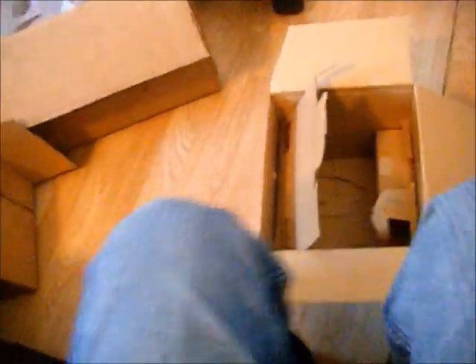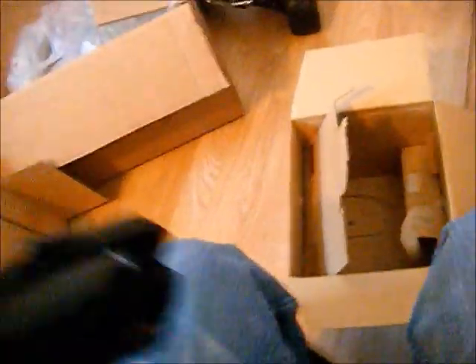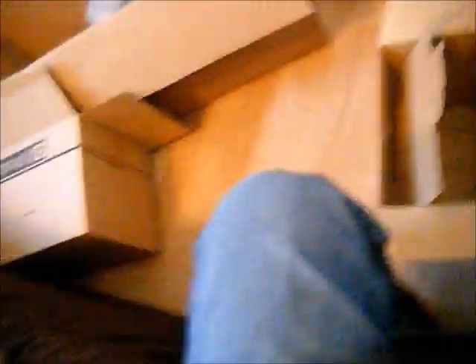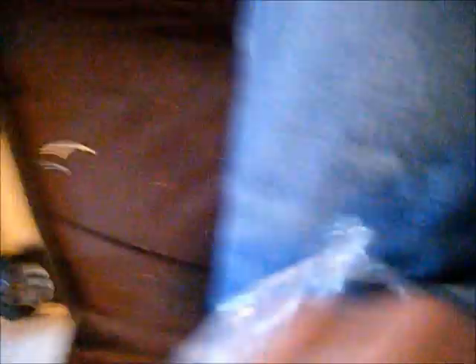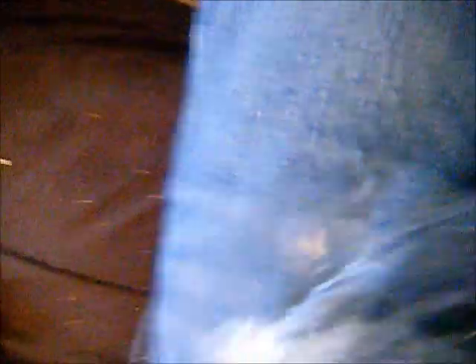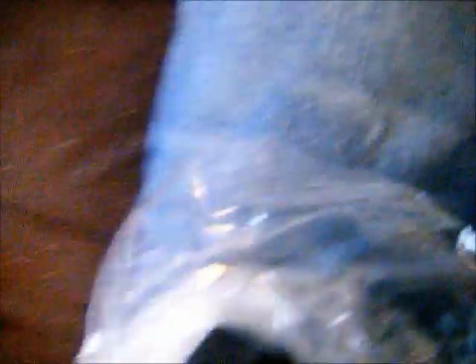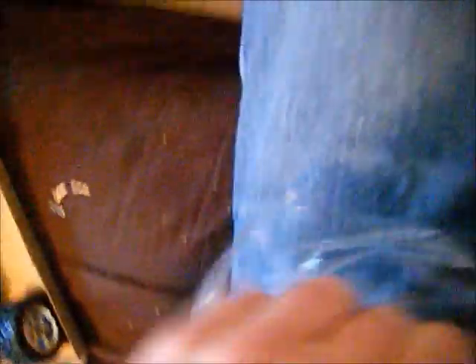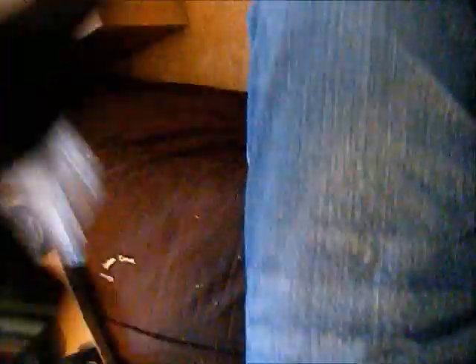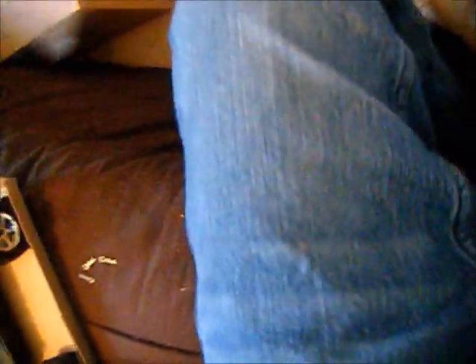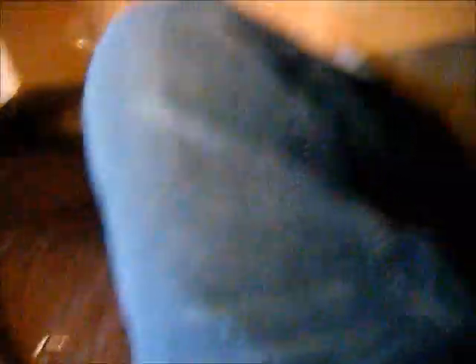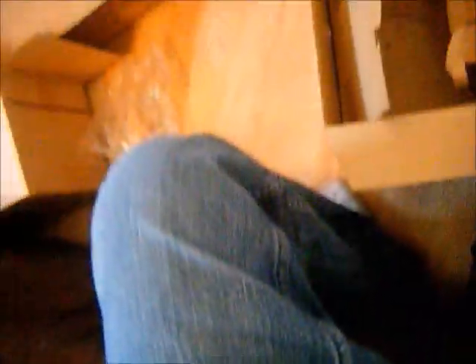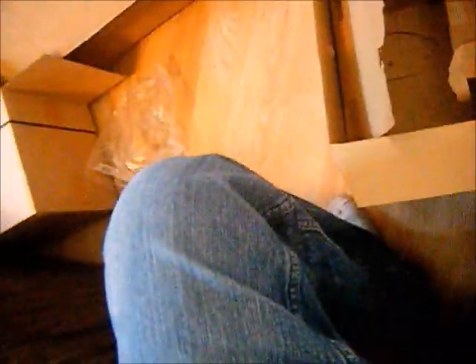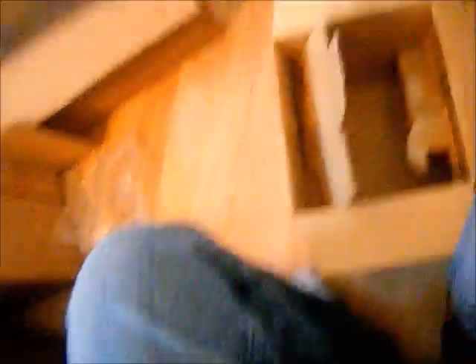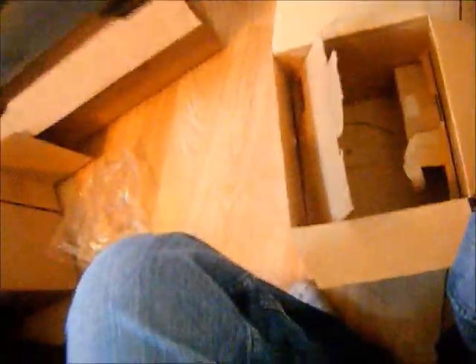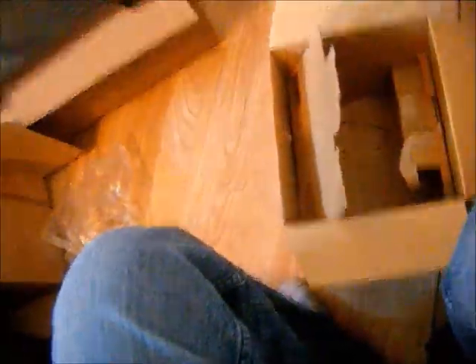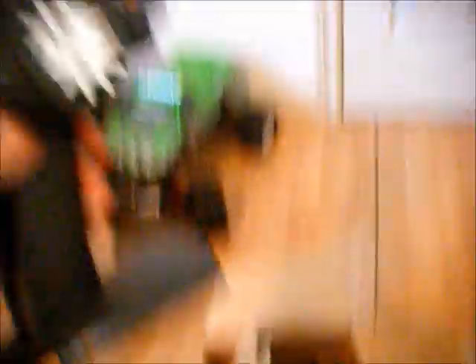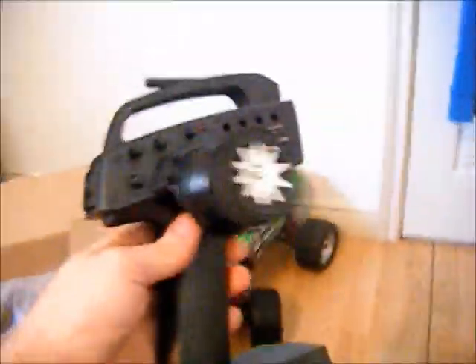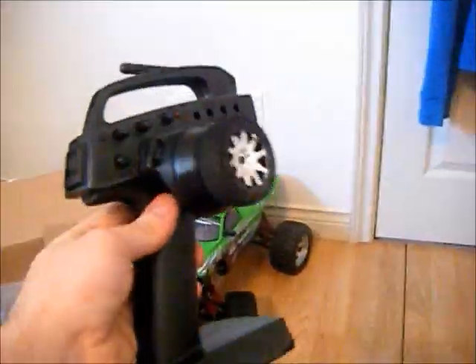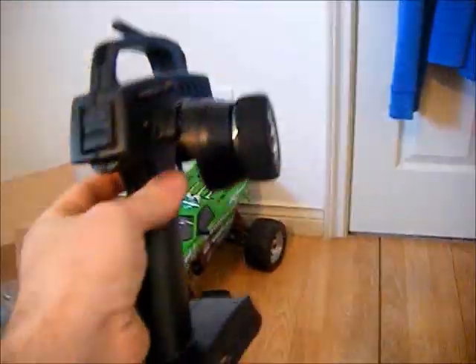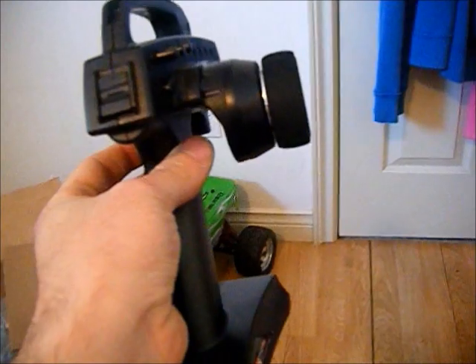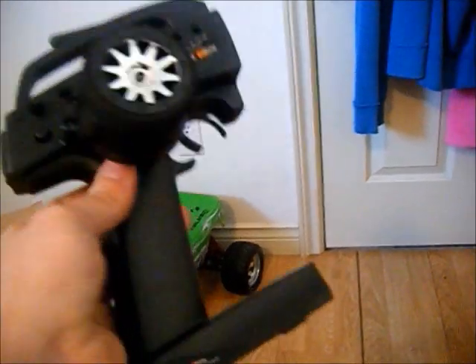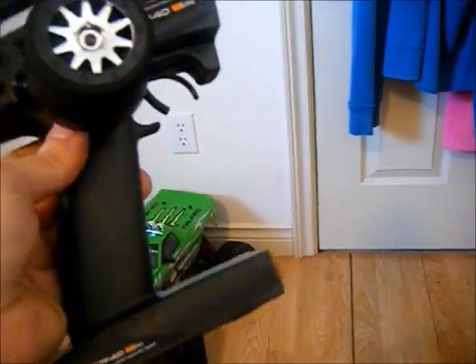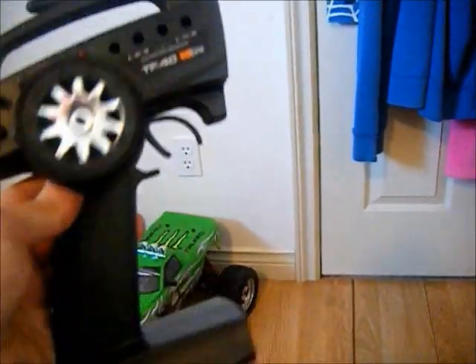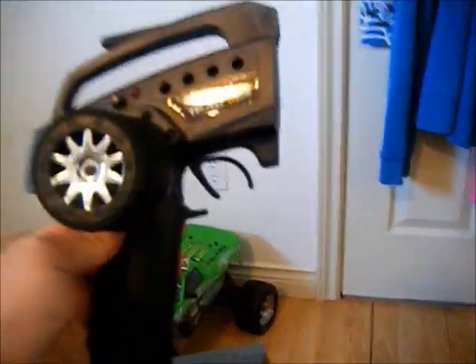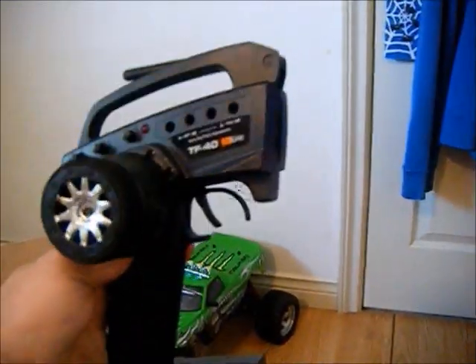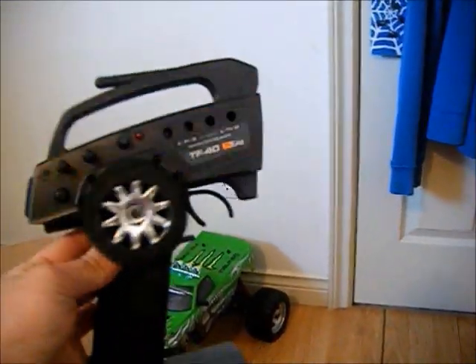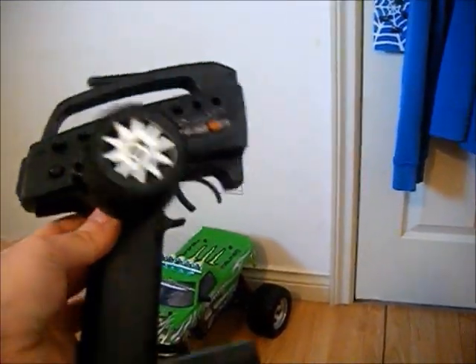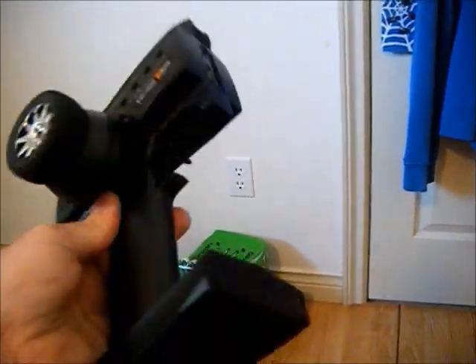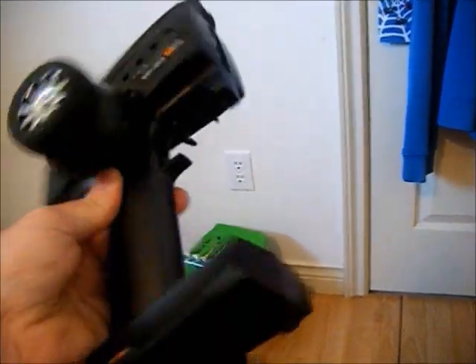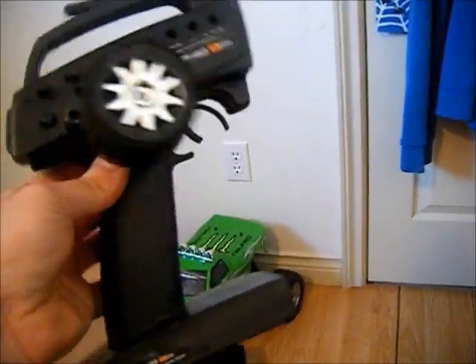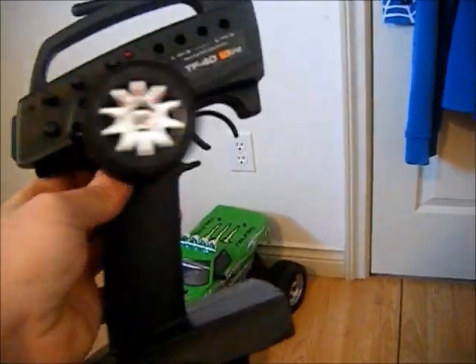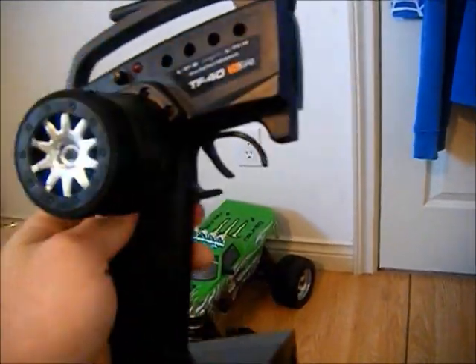Most HPI RCs now come with a 2.4 GHz radio, and that is actually a really nice radio. That's actually the value of the truck.